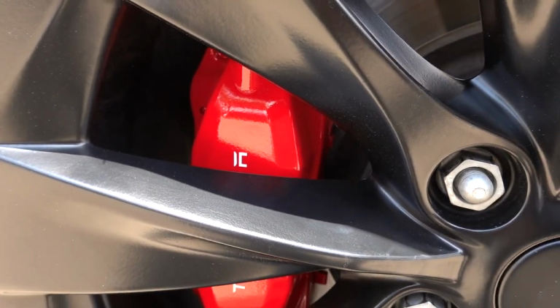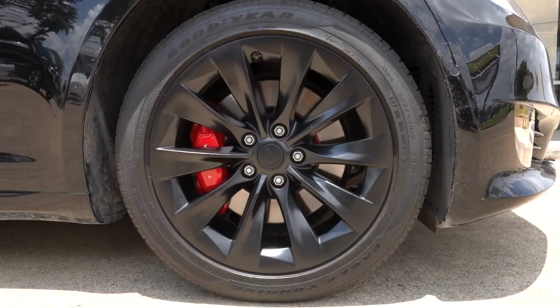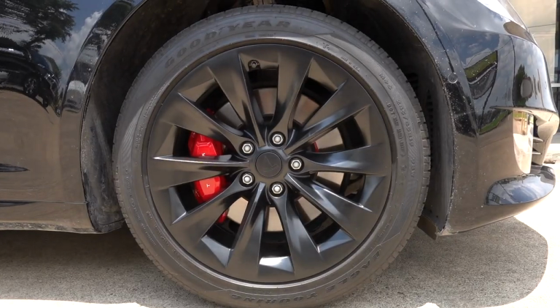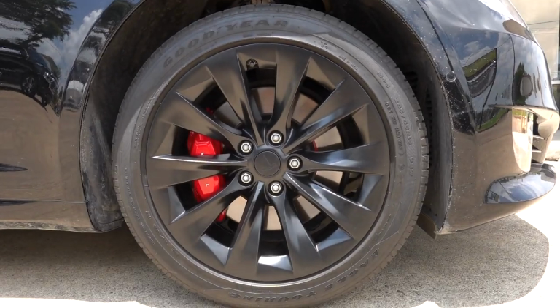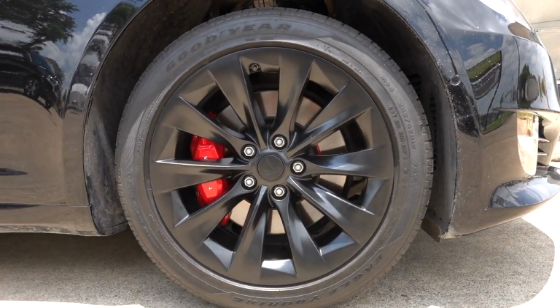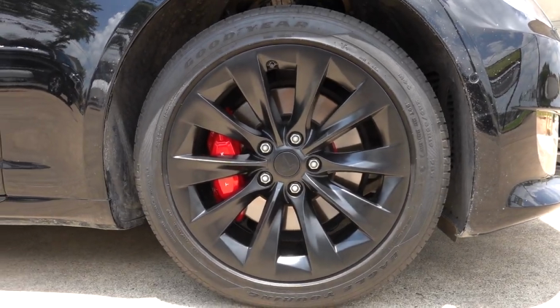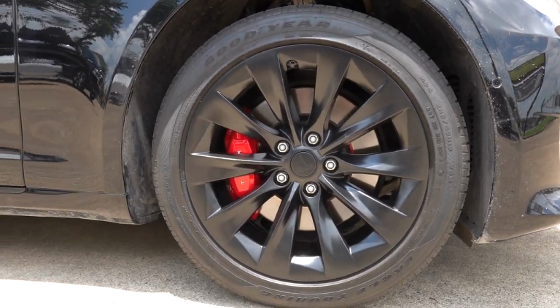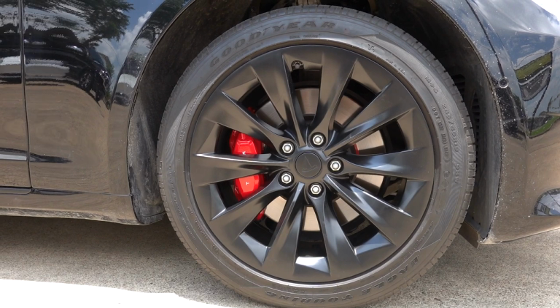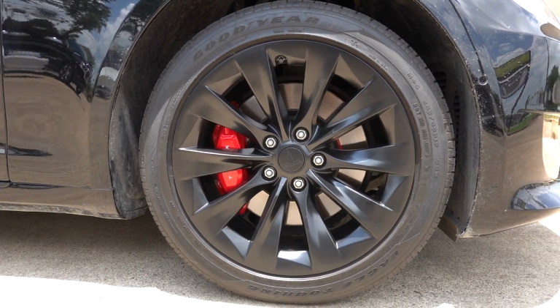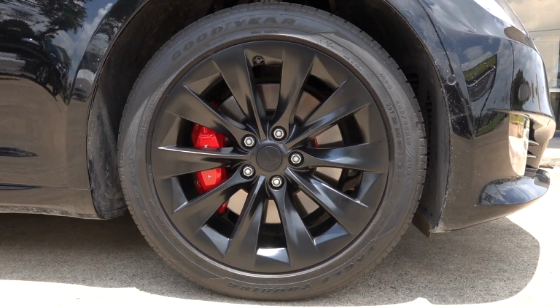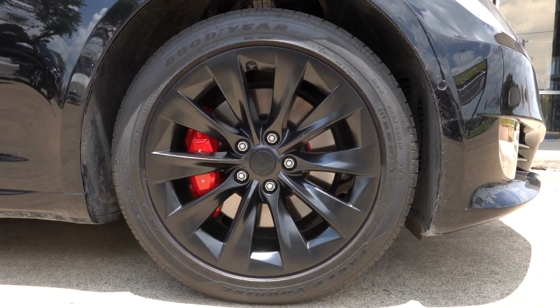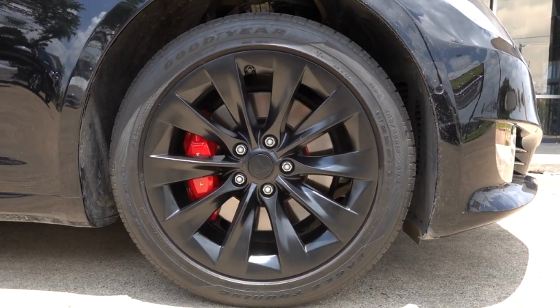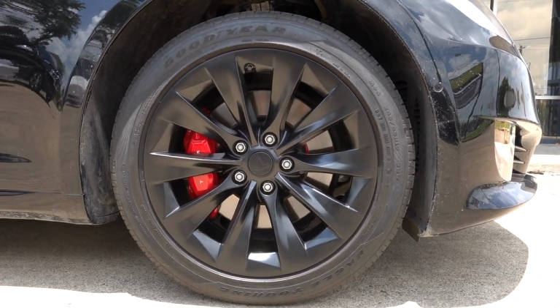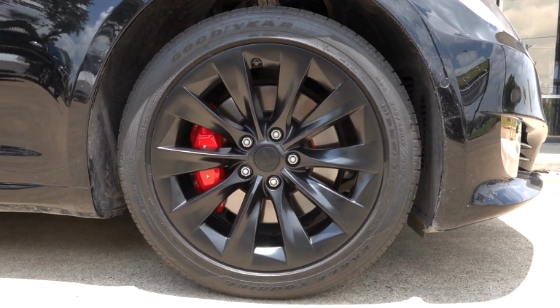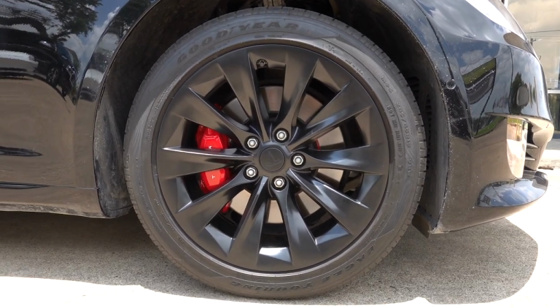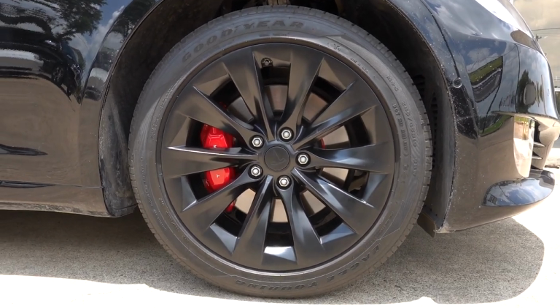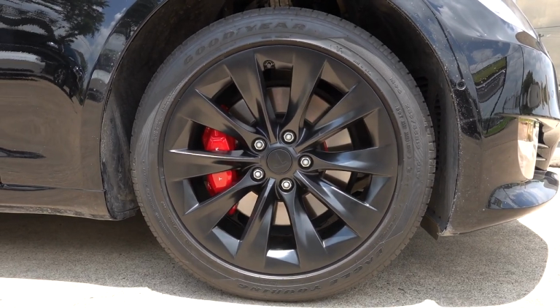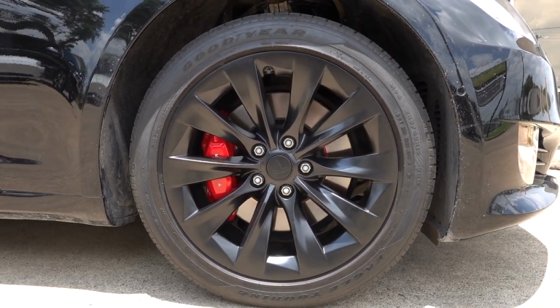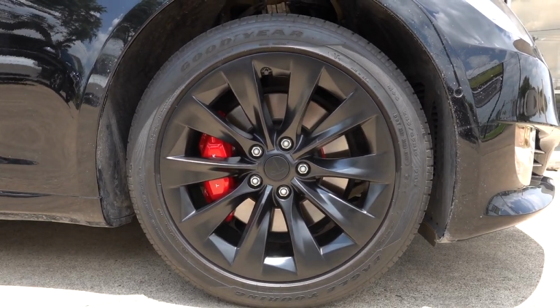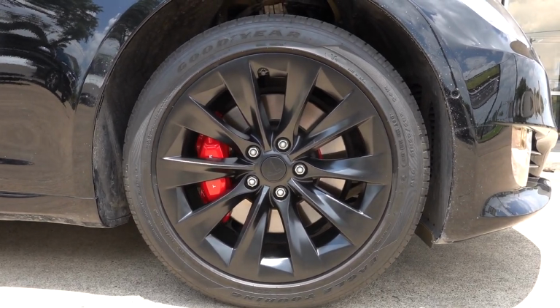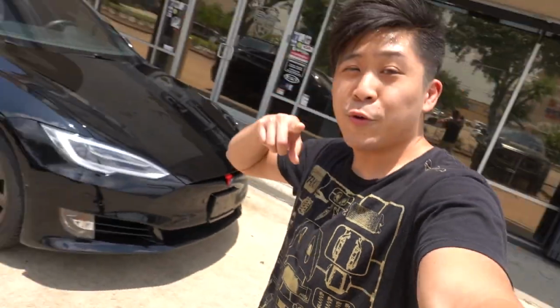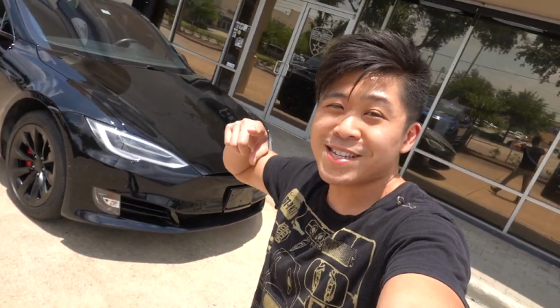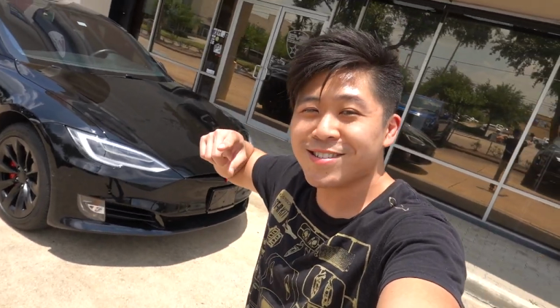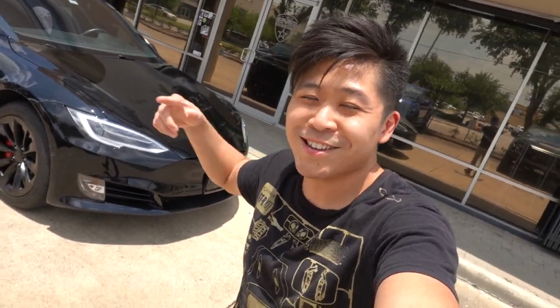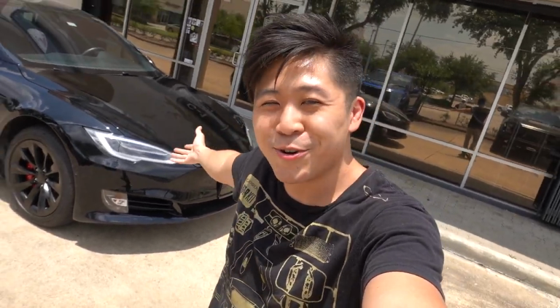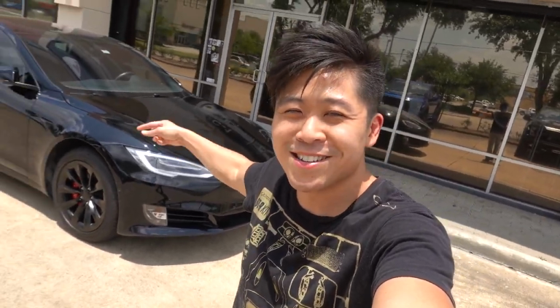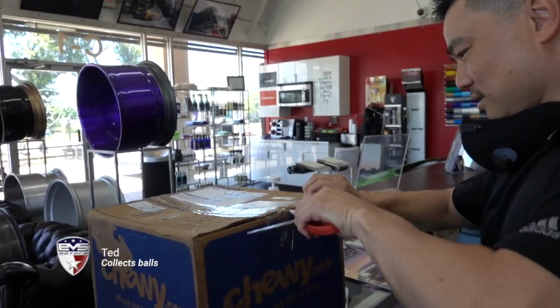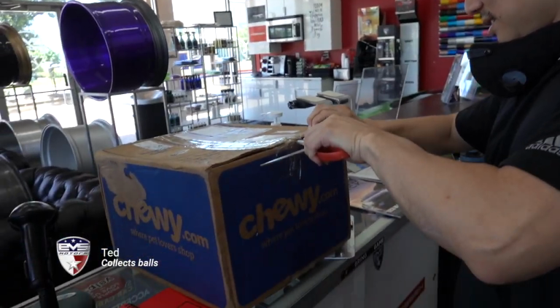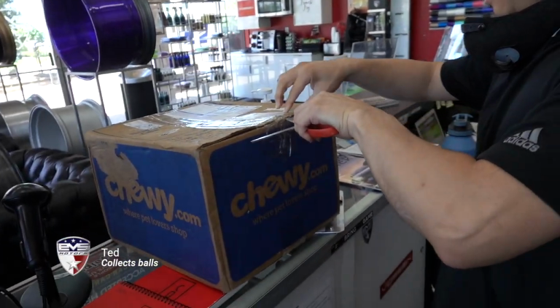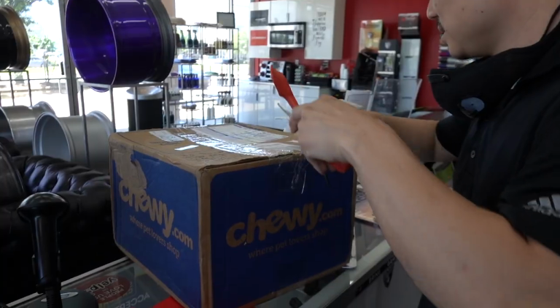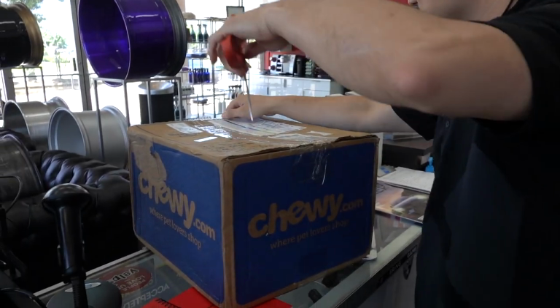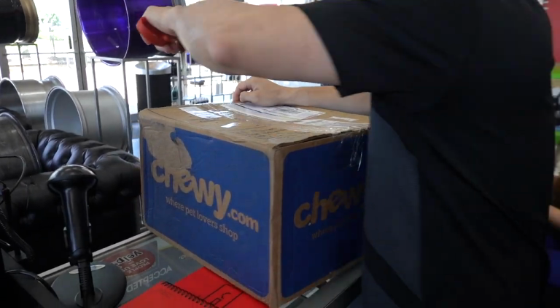The wheels are also powder coated satin black to match. Regarding the lug nuts, the client is getting new caps put on so those will be blacked out too. If you want to do the same to your Tesla, you know where to find us.